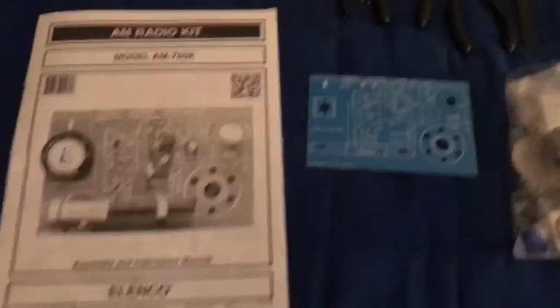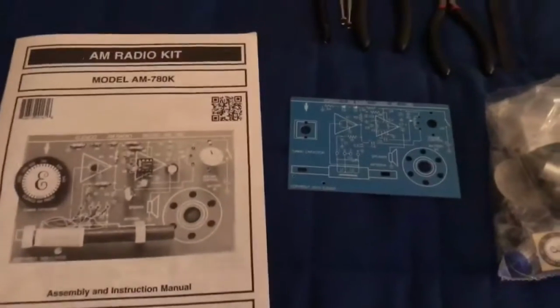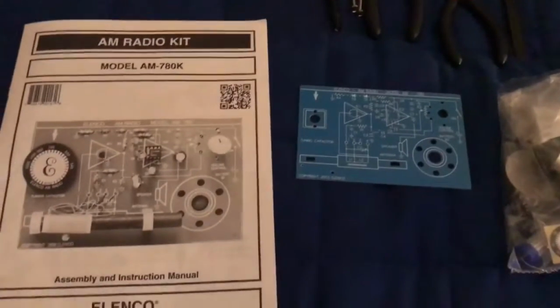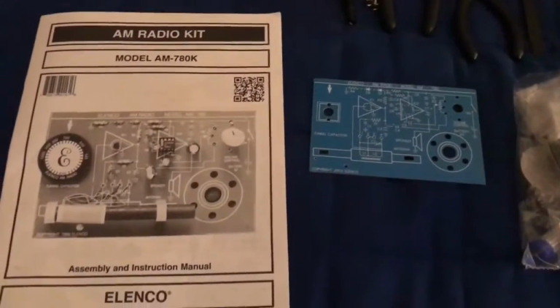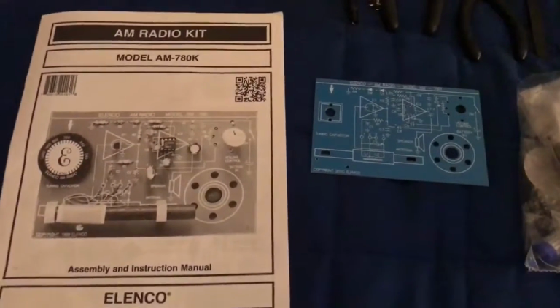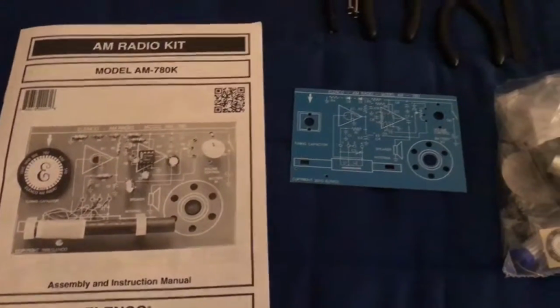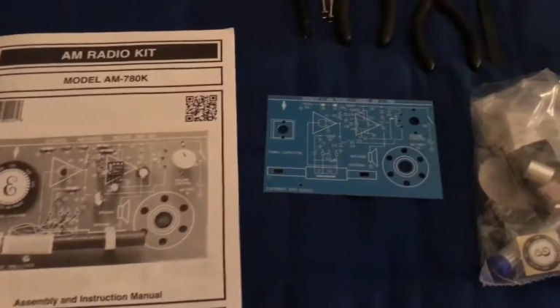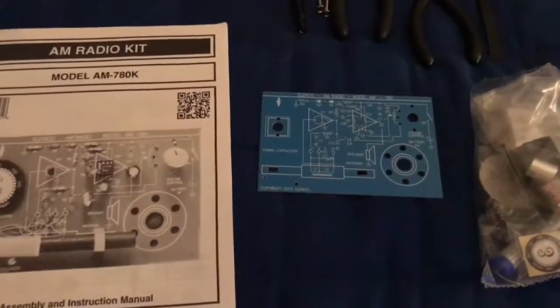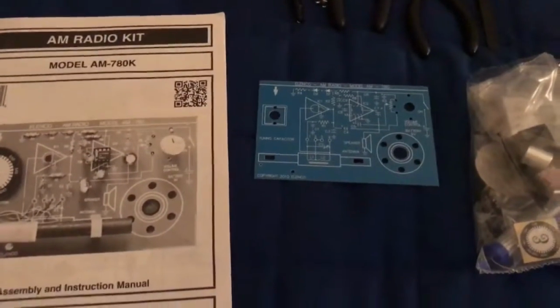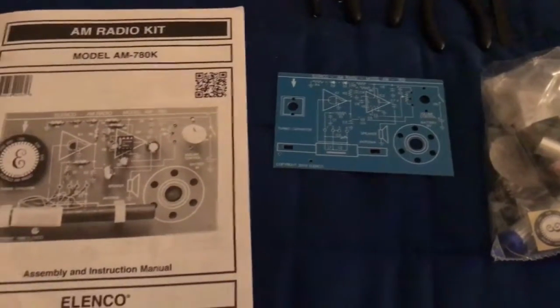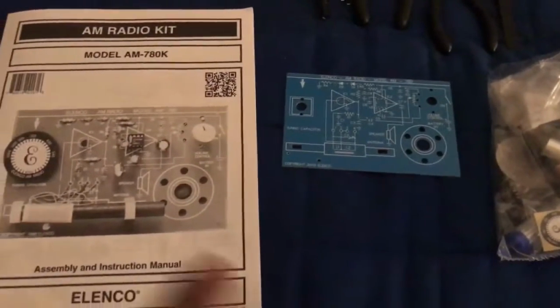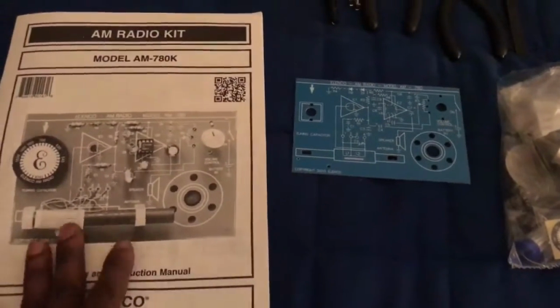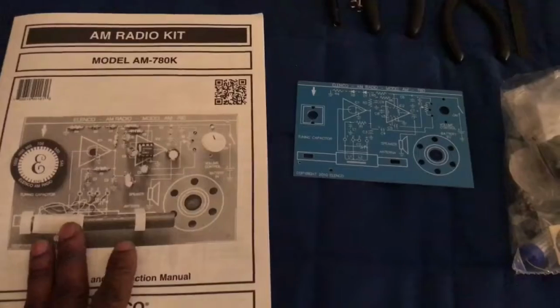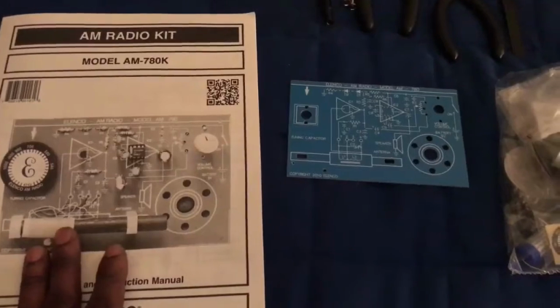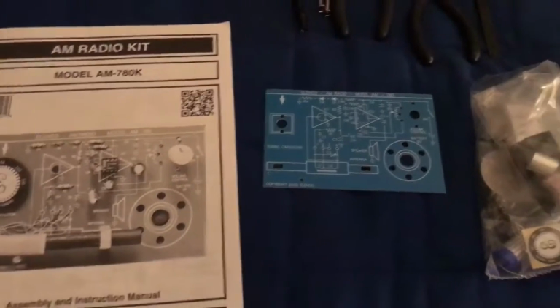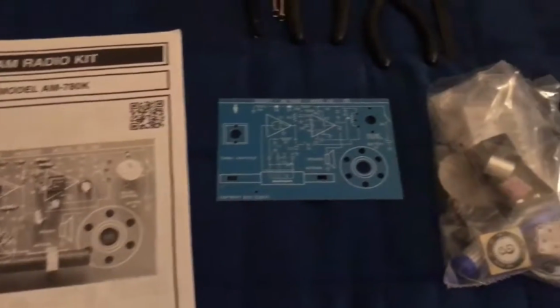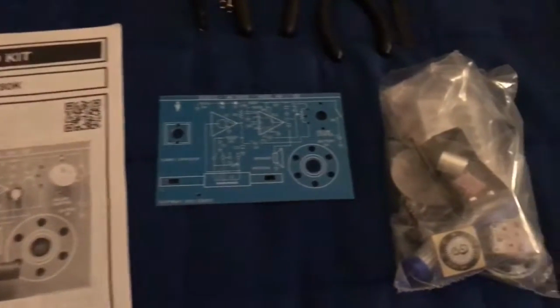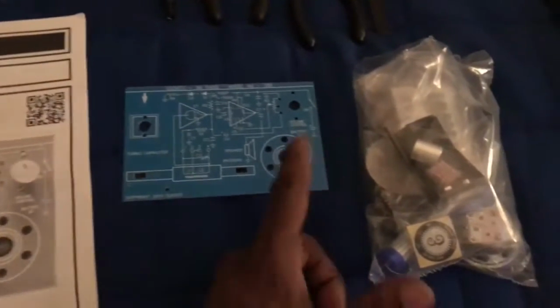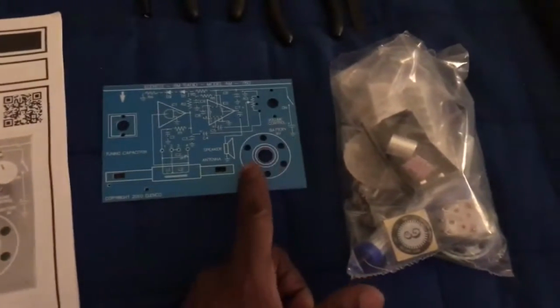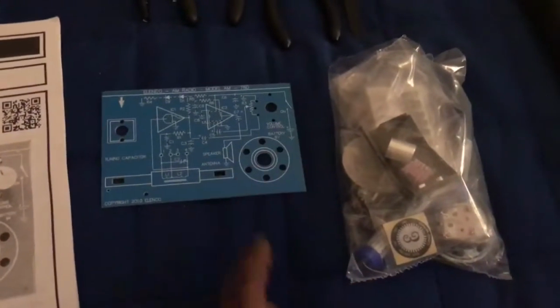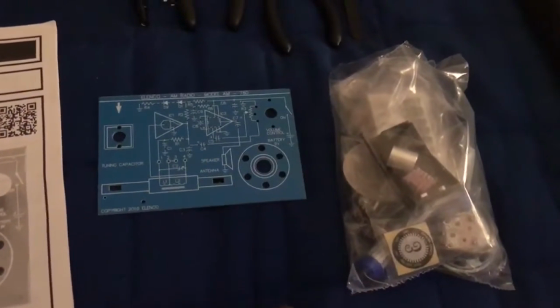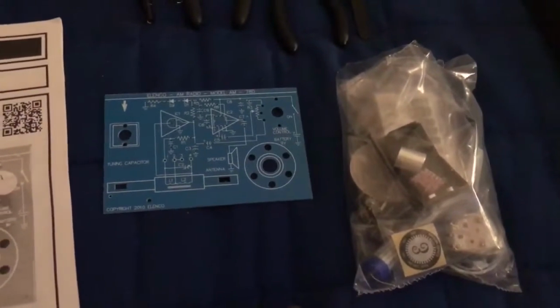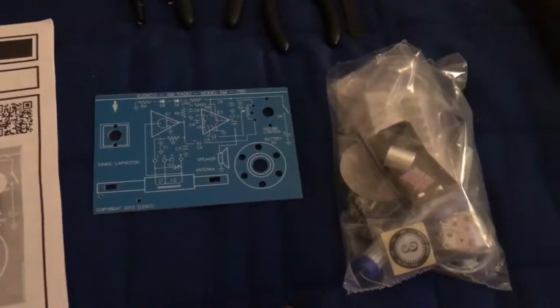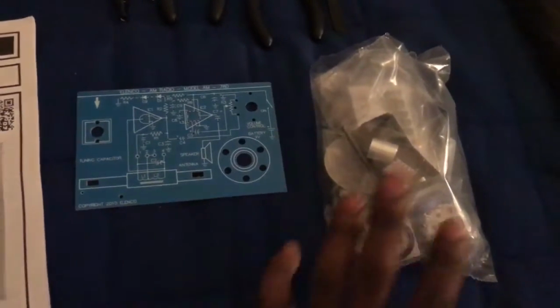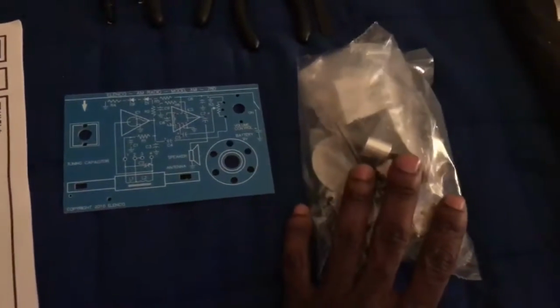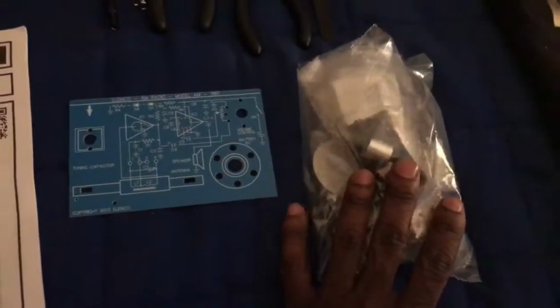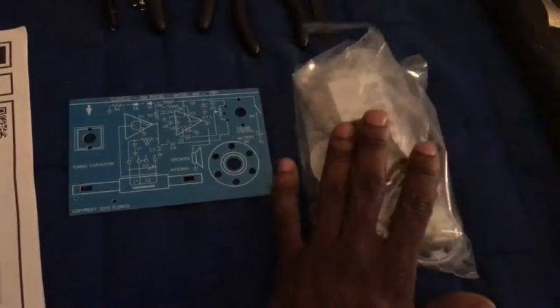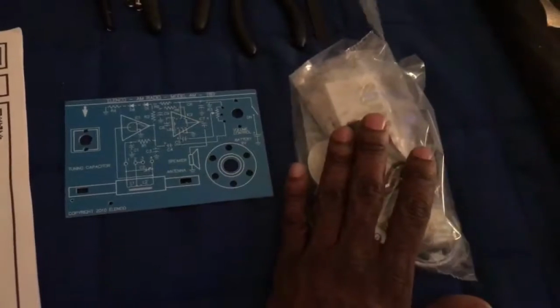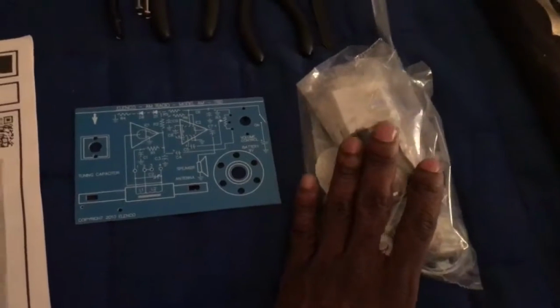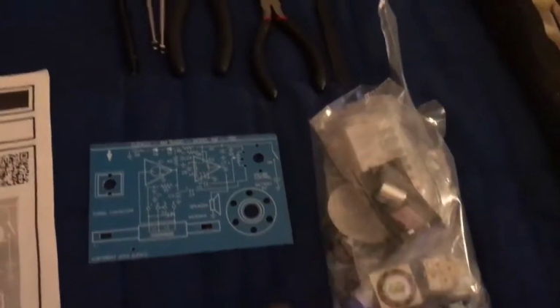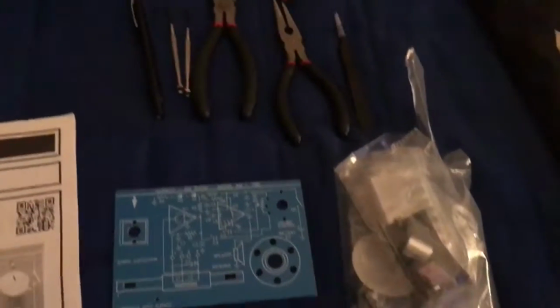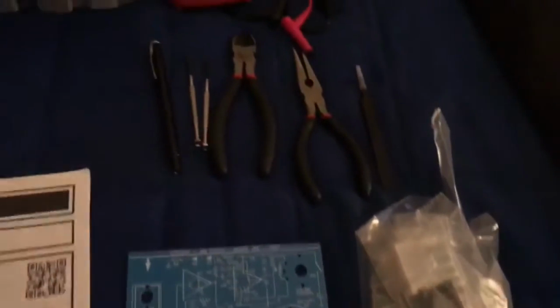What's up everybody, today we're gonna put together the AM radio kit, the model AM 780K. It comes with your PC board, then you got your components — all the stuff you're gonna need.